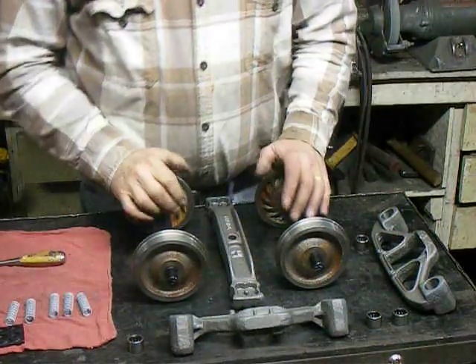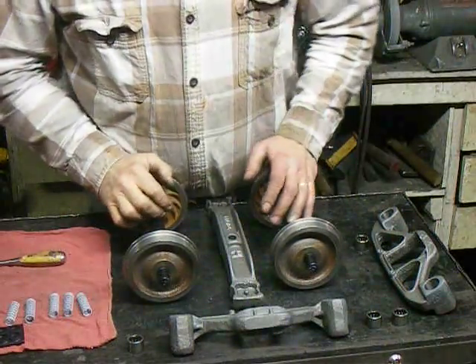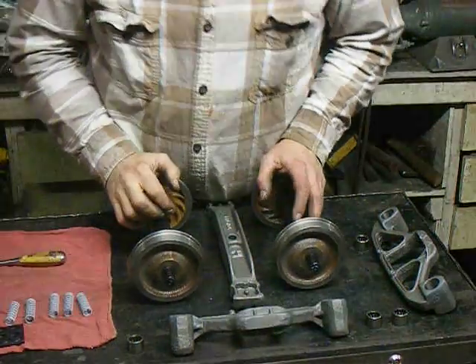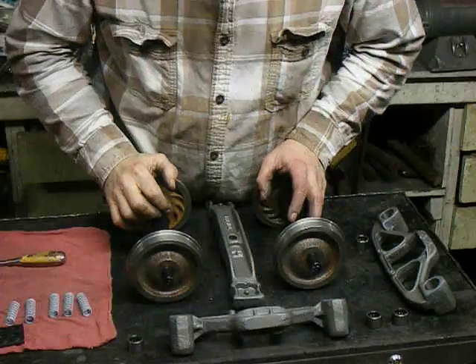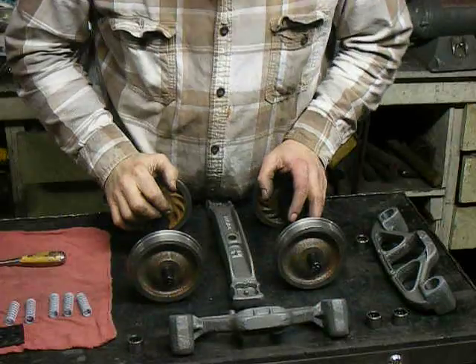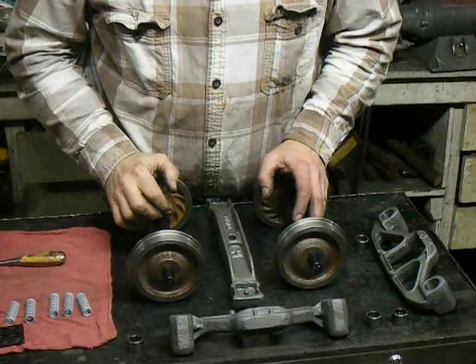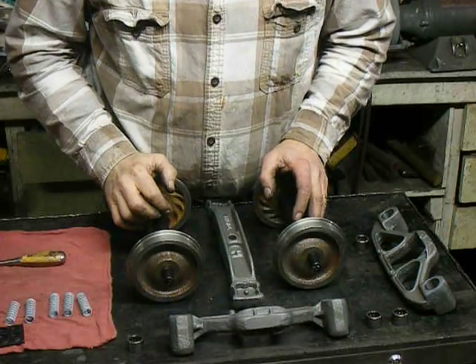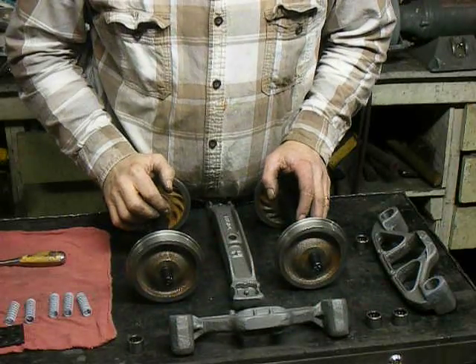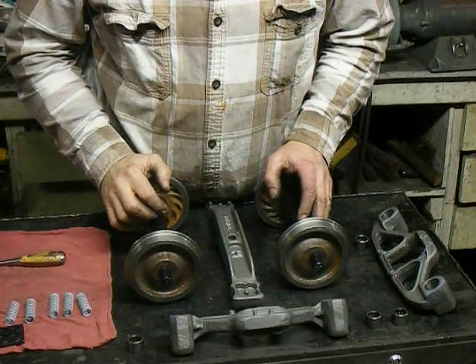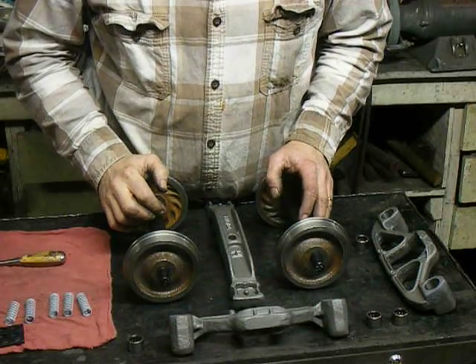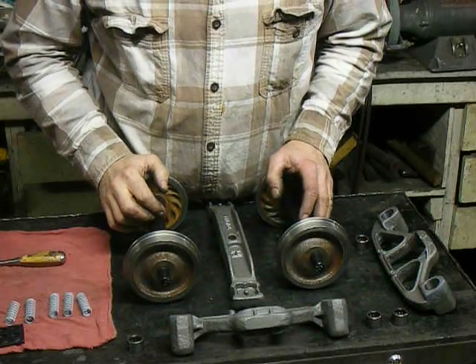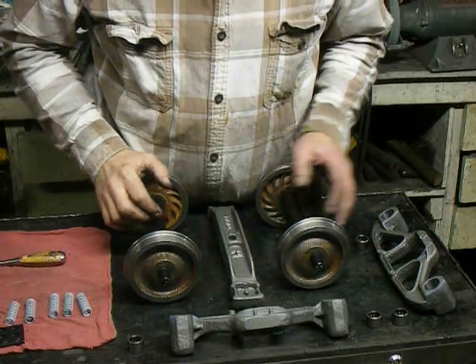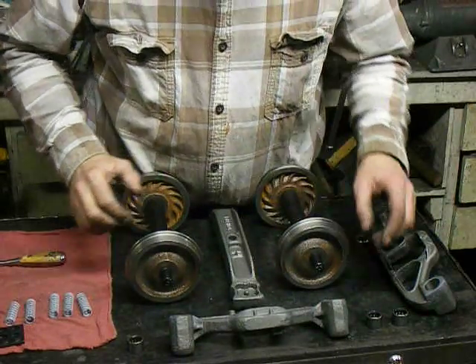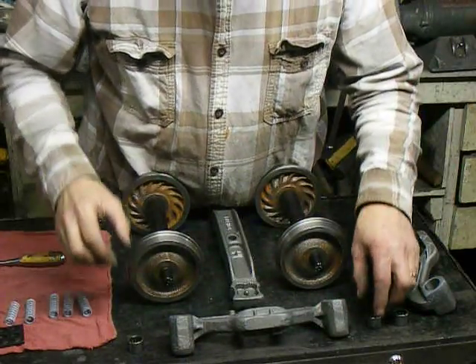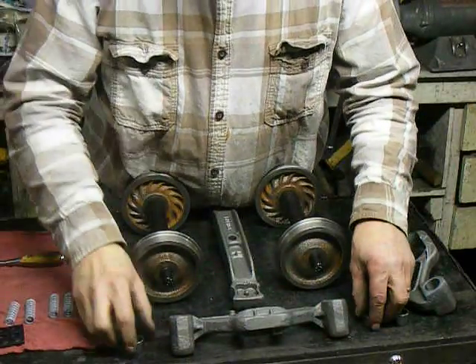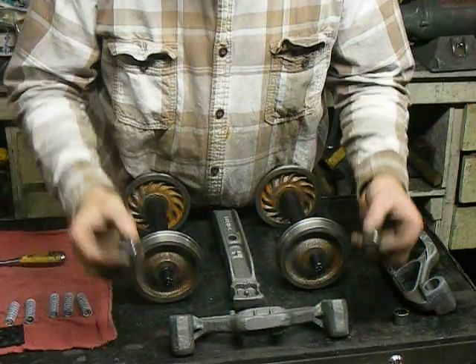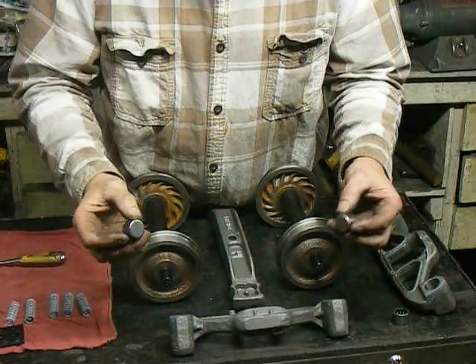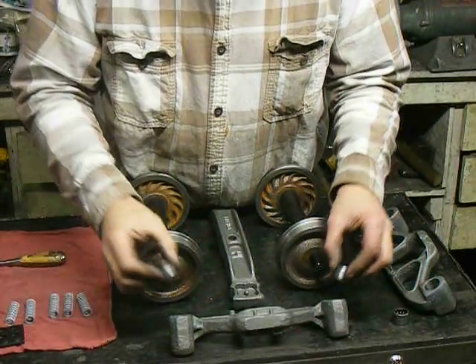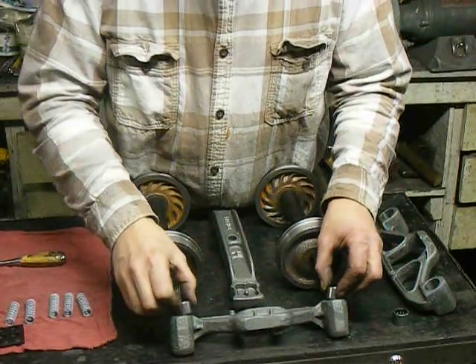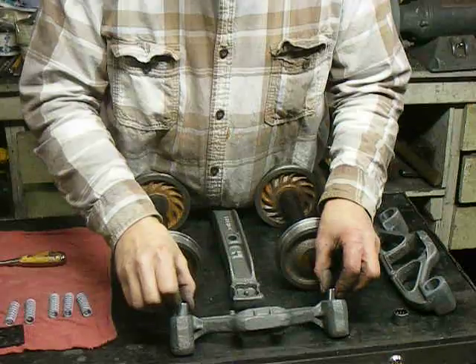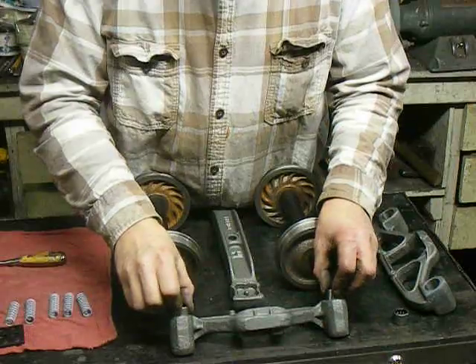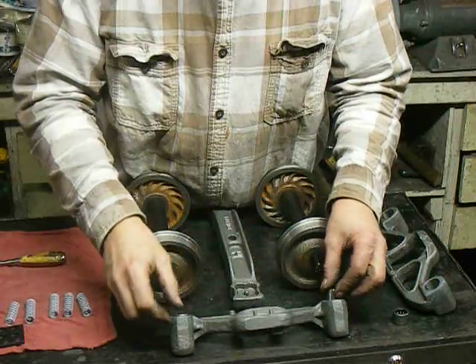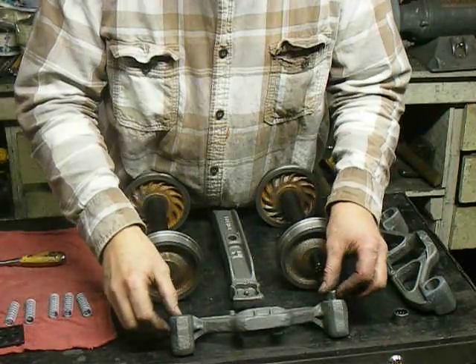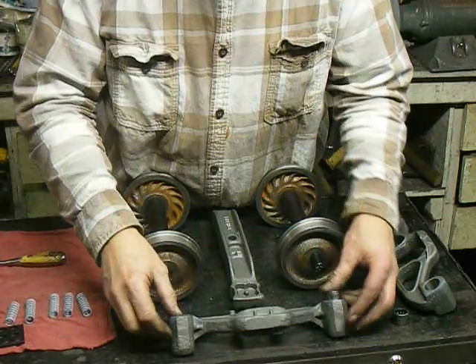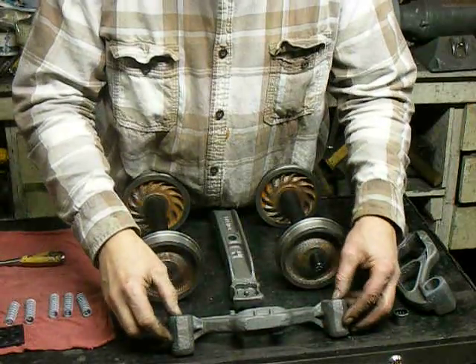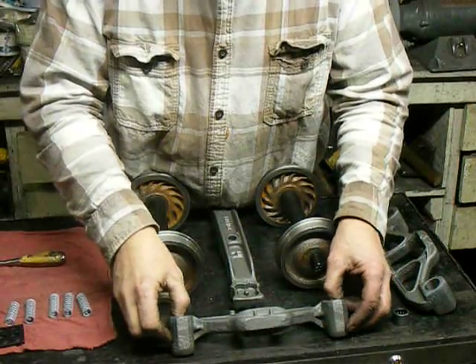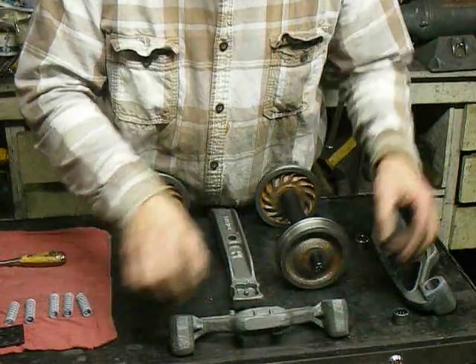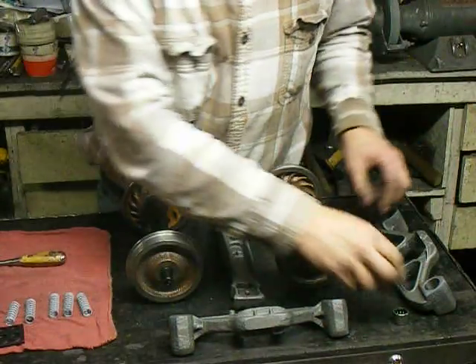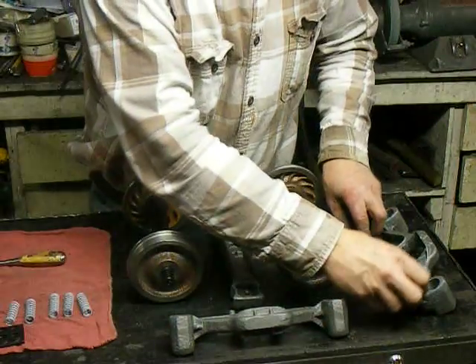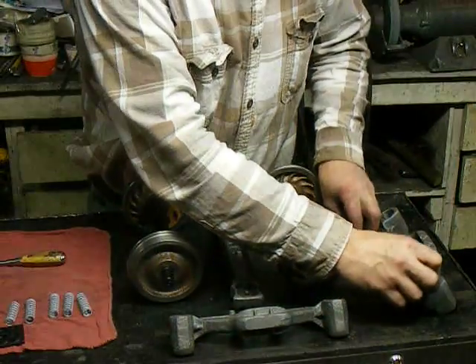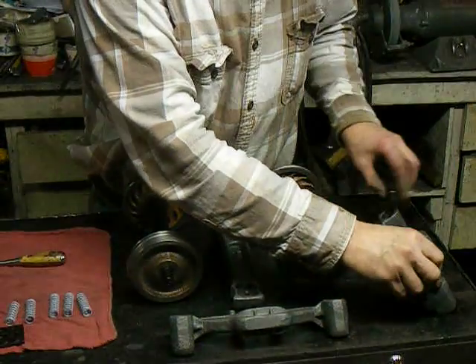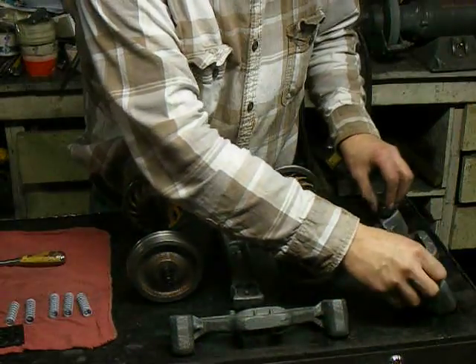Here we're going to assemble a pair of Bettendorf trucks. The bearings slide right in the bores — four of them.